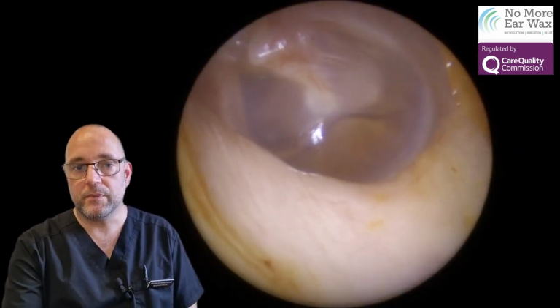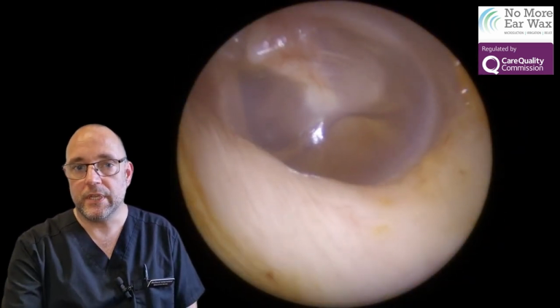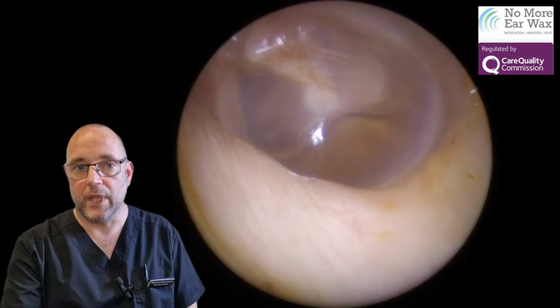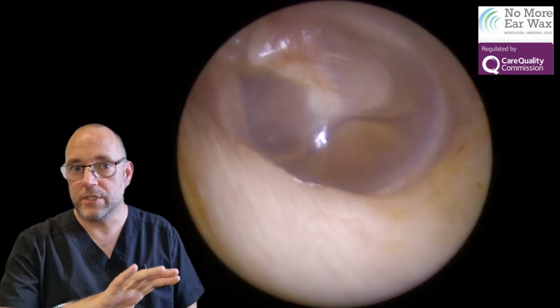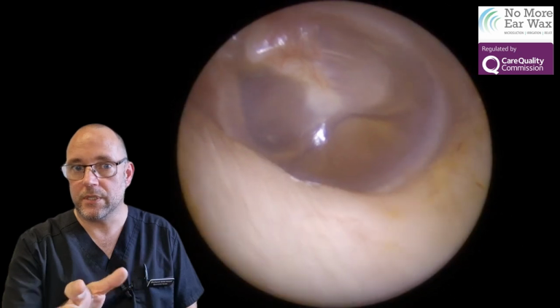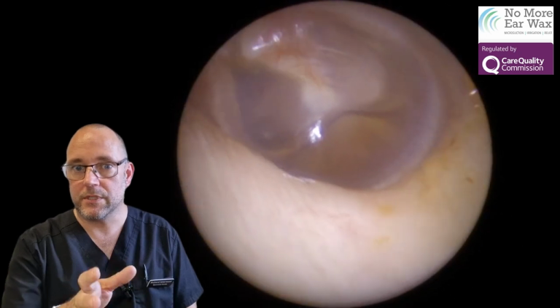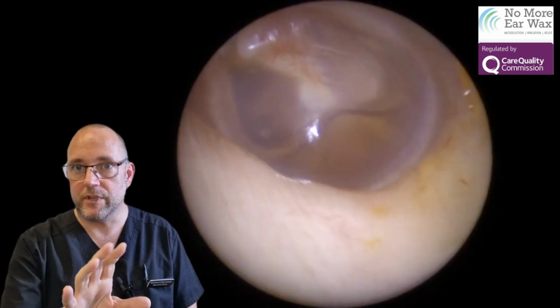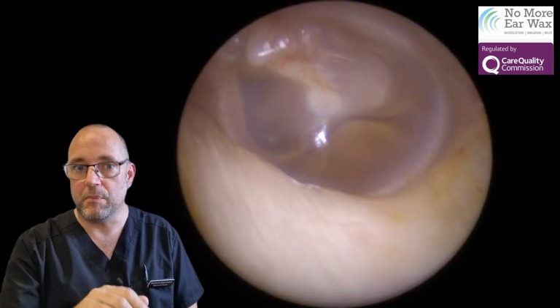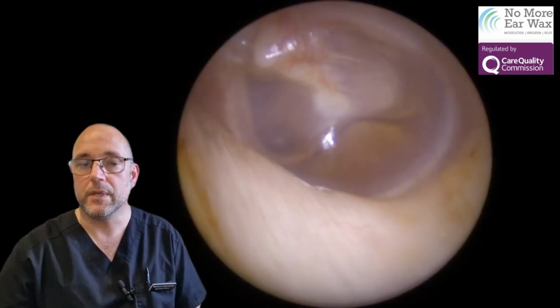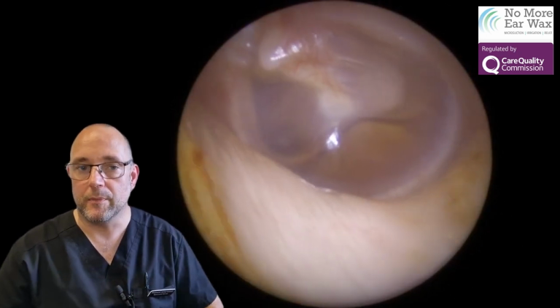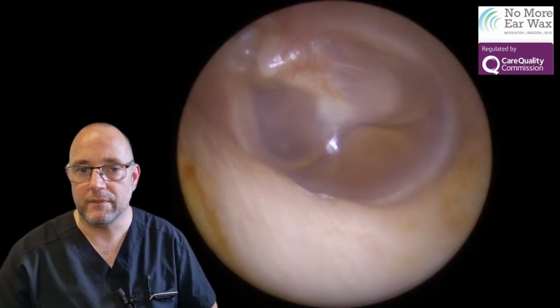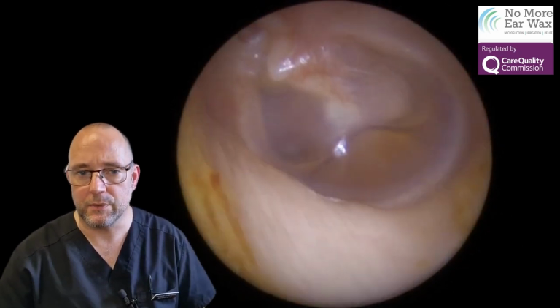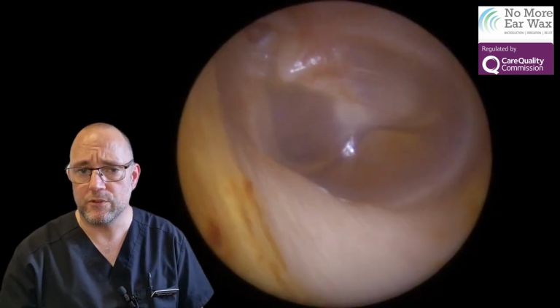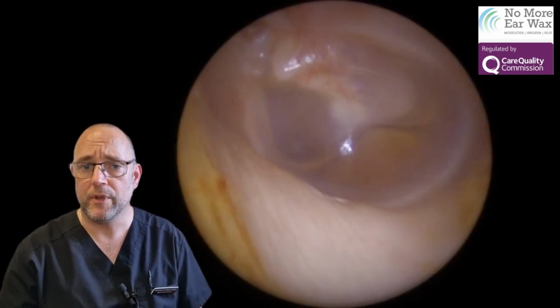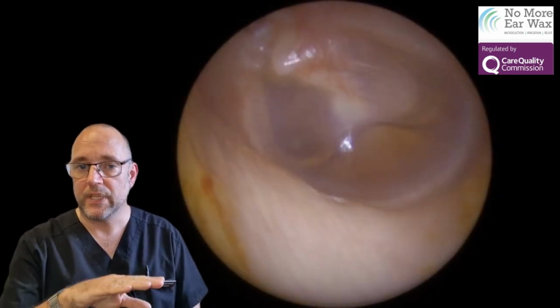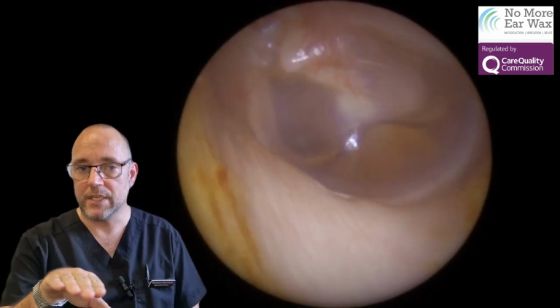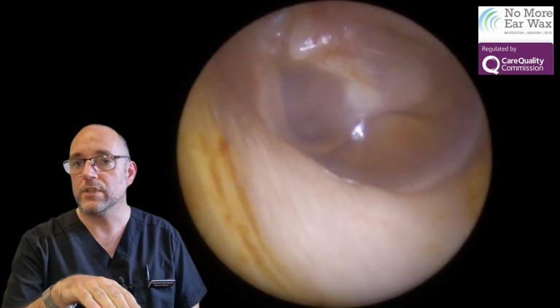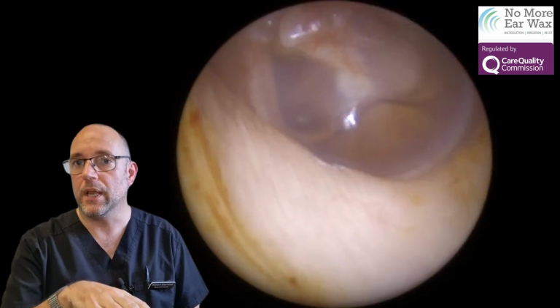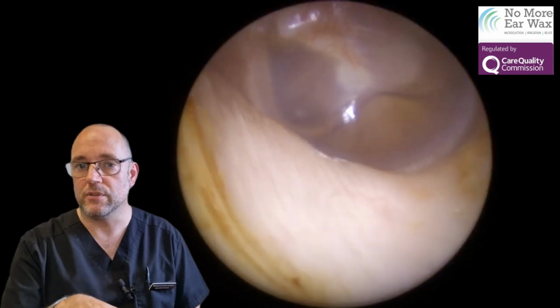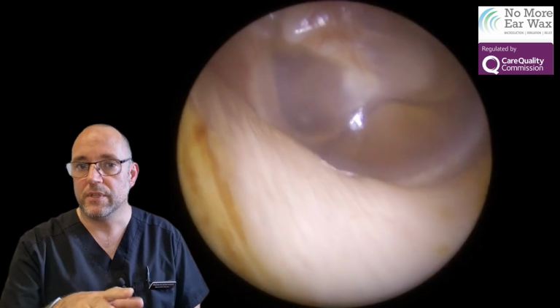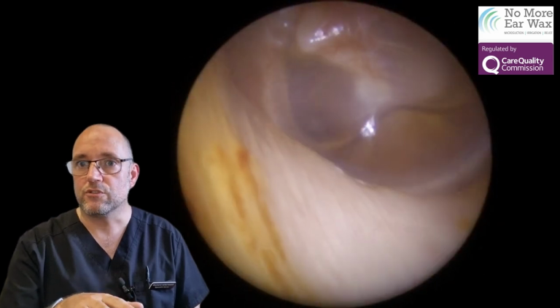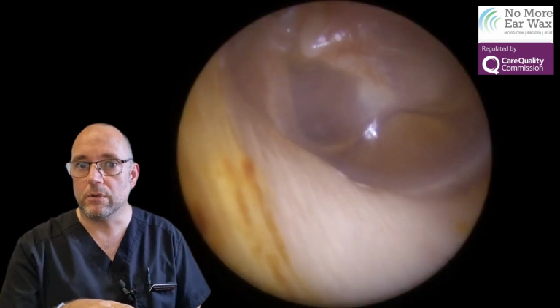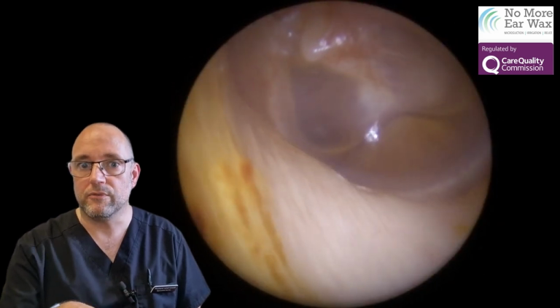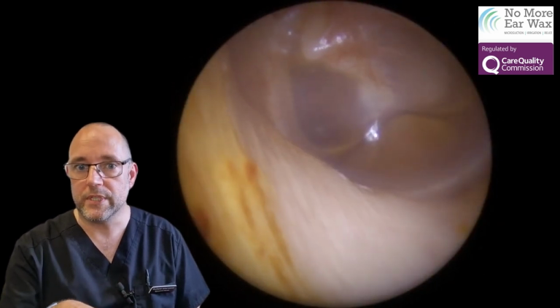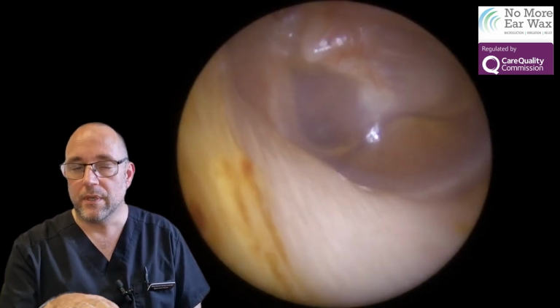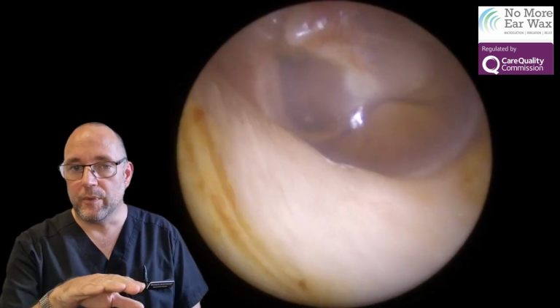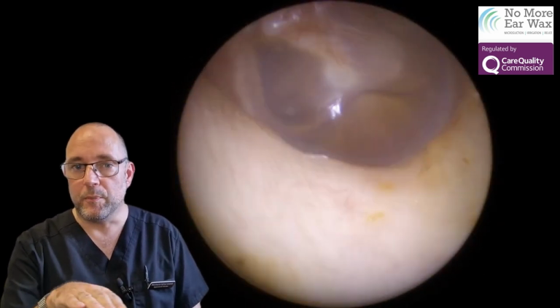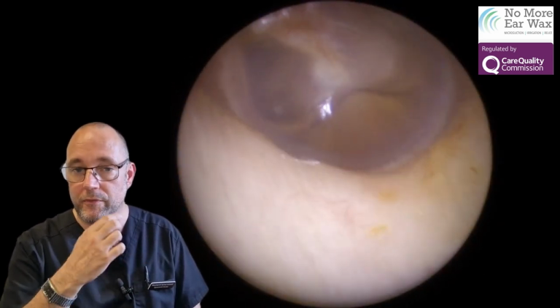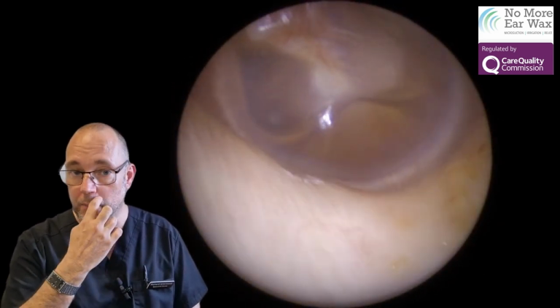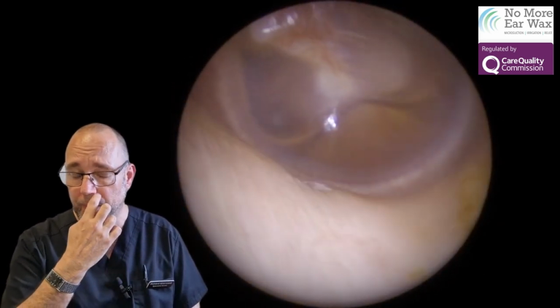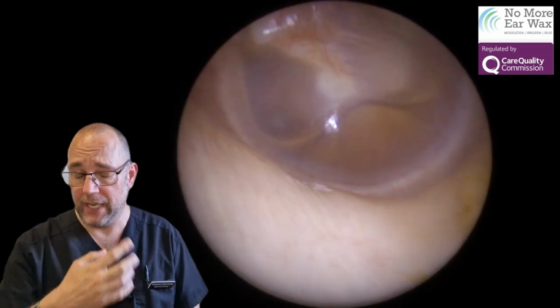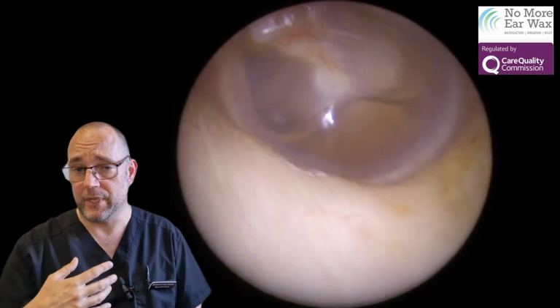As you can see here, at the bottom of the eardrum — which is the silvery membrane at the back — if you've not seen an eardrum before, you can see what looks like a collection of straw-colored fluid at the bottom of the eardrum. You can get fluid behind your ear for a number of reasons.